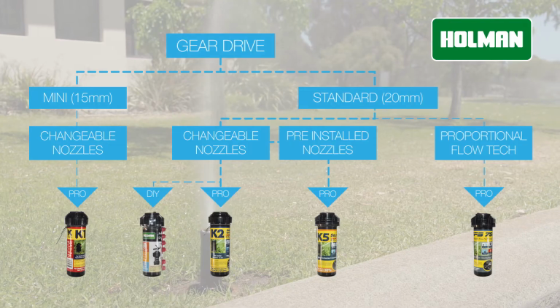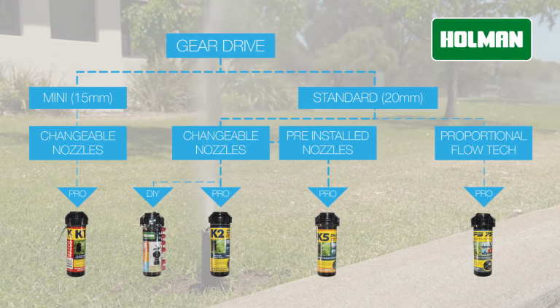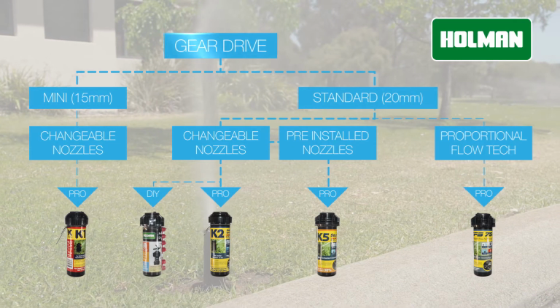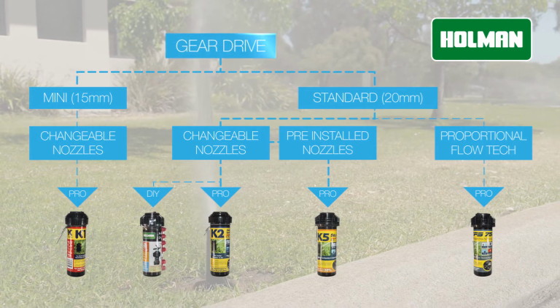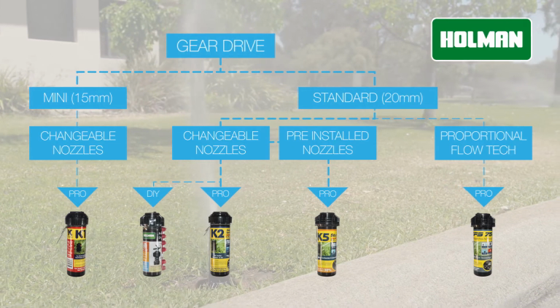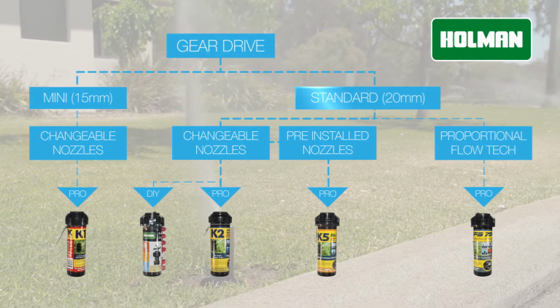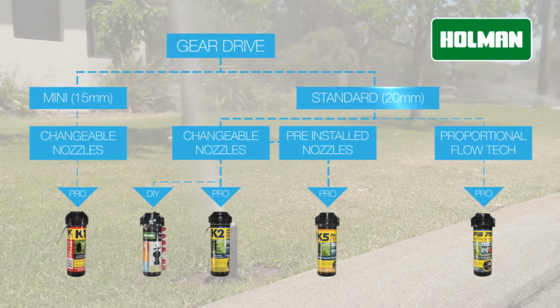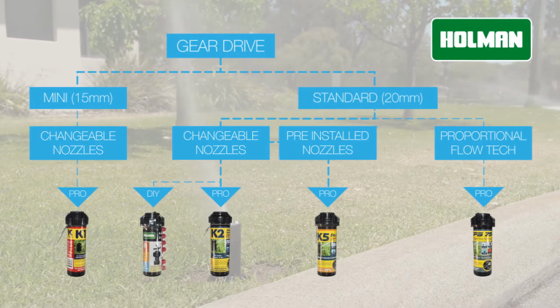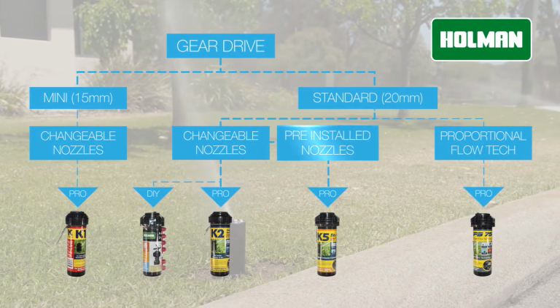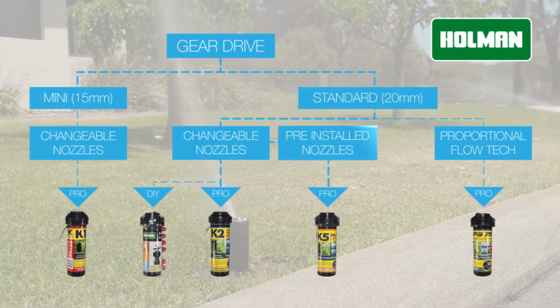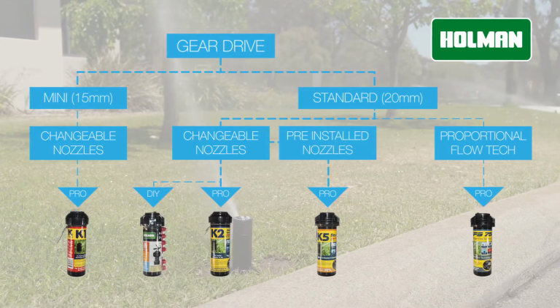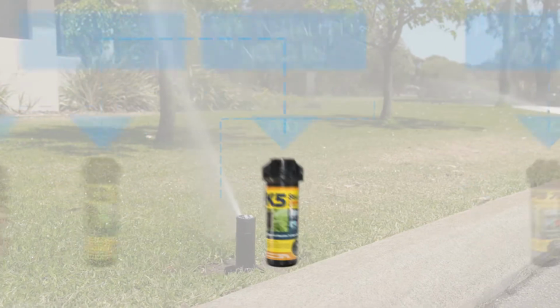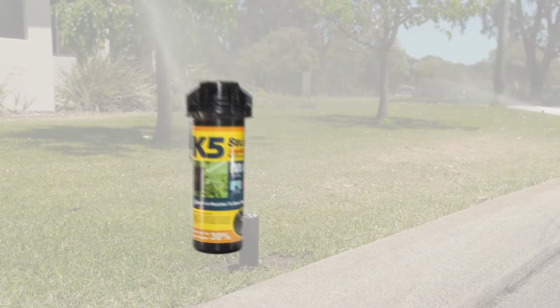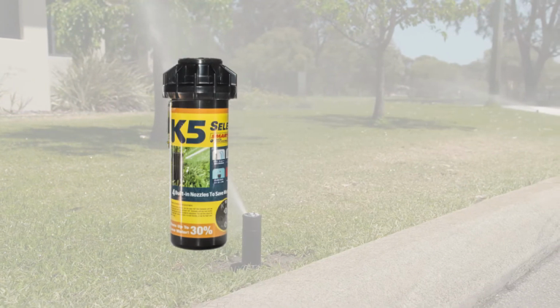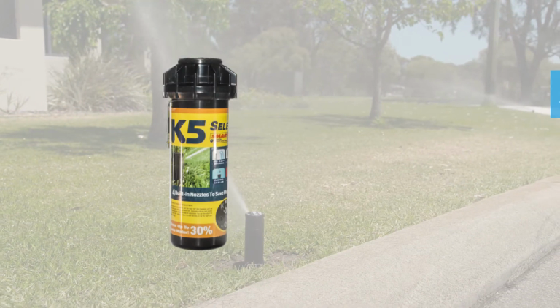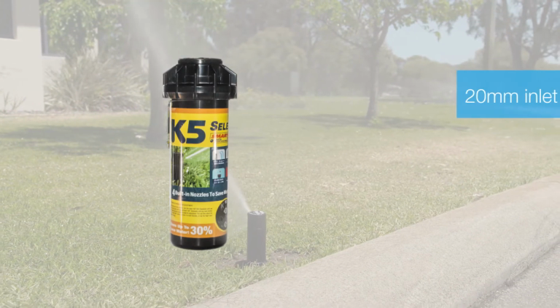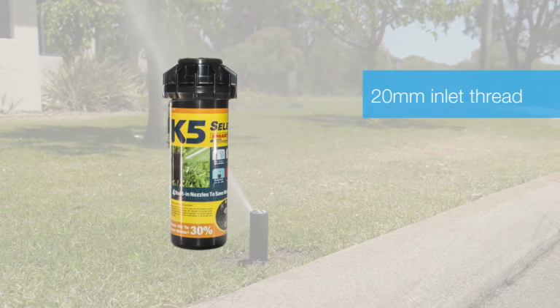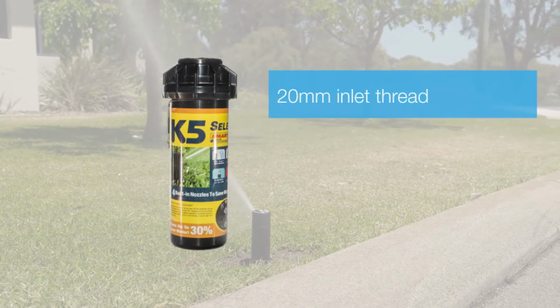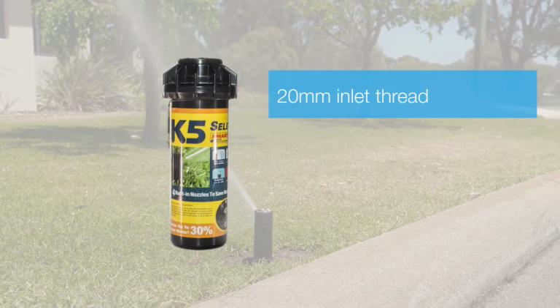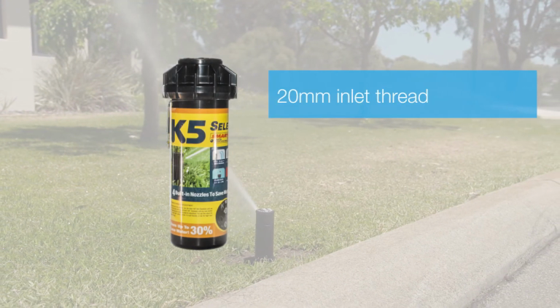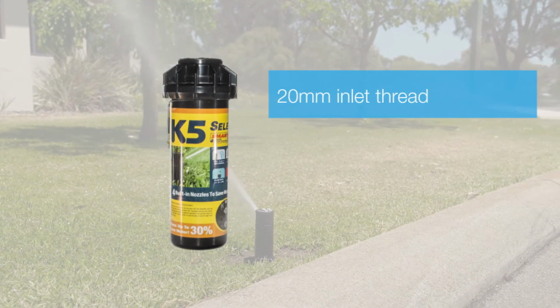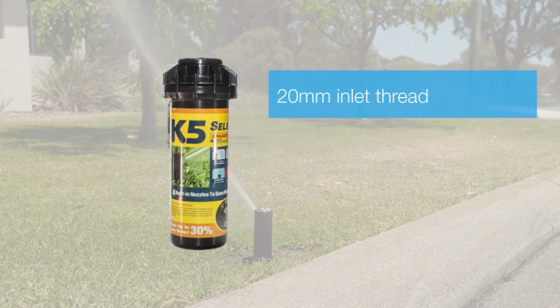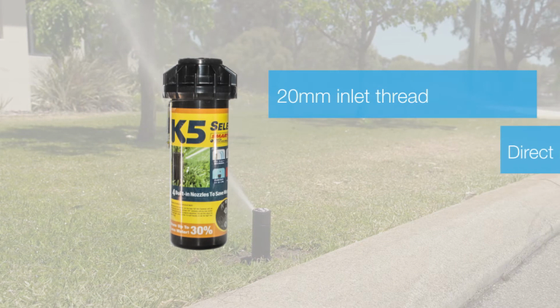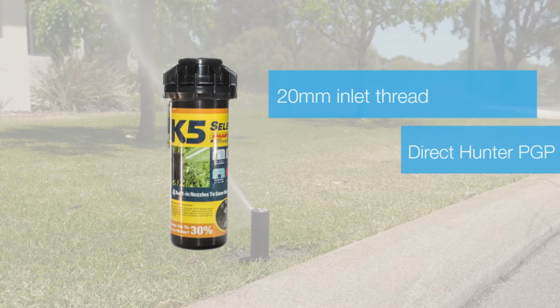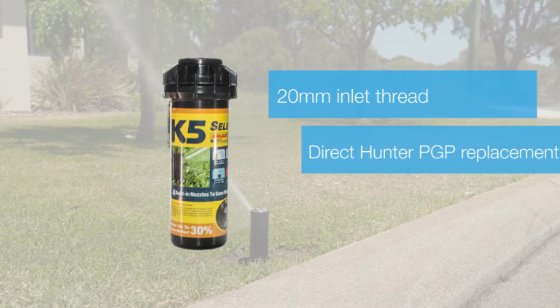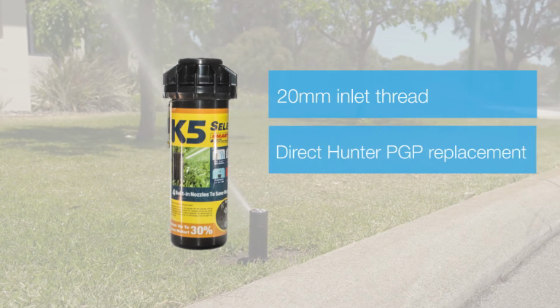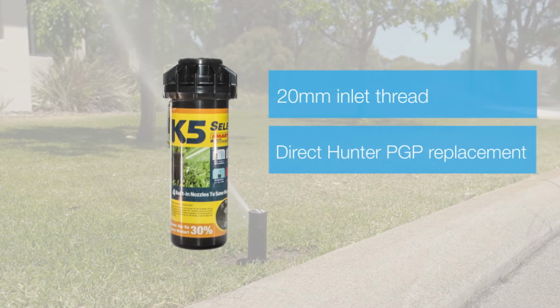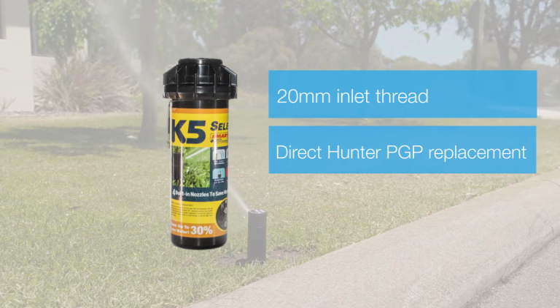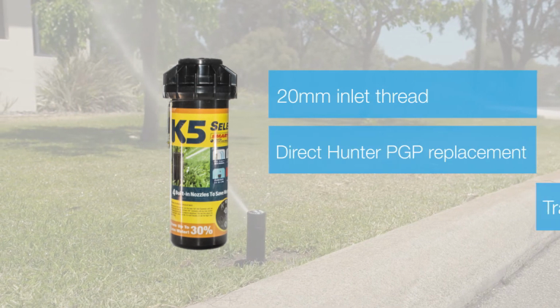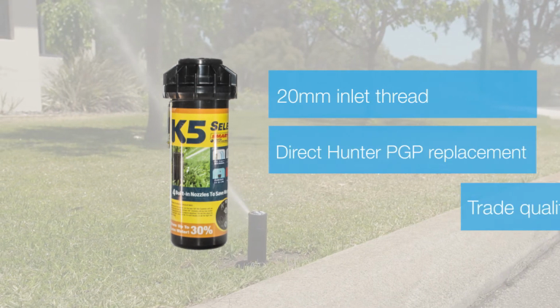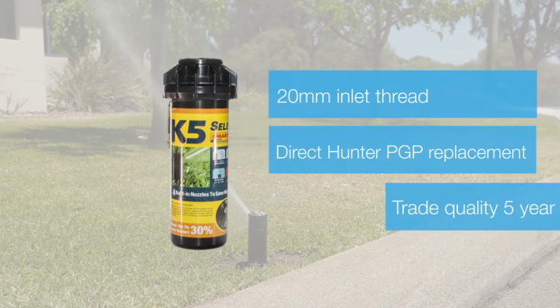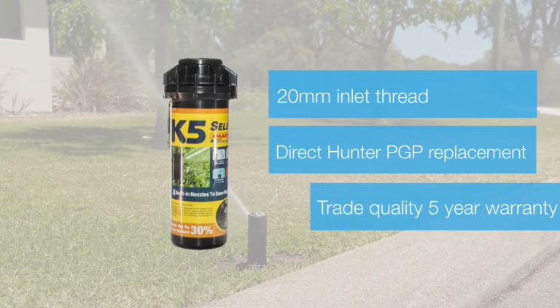Adjustable from the top using a simple flathead screwdriver, the KRain K5 has an arc range of 40 to 360 degrees. The set arc is clearly indicated on top of the gear drive.